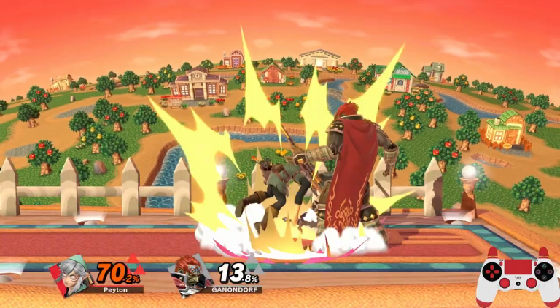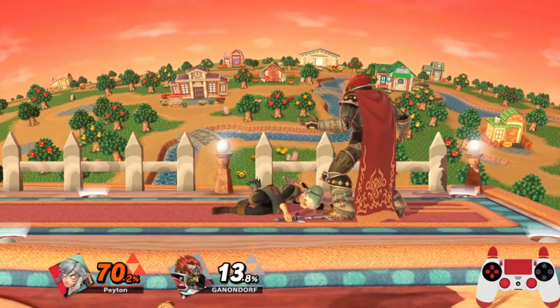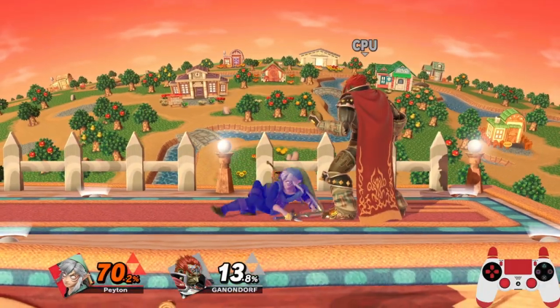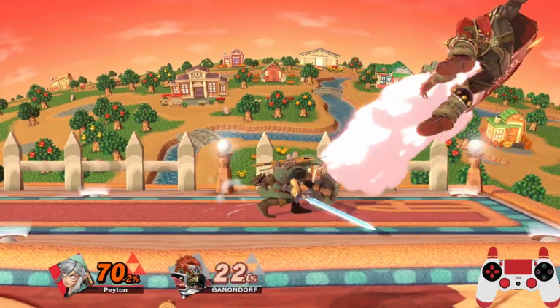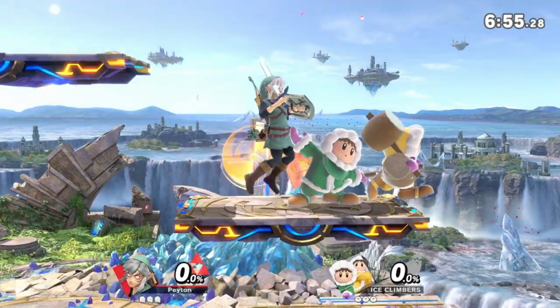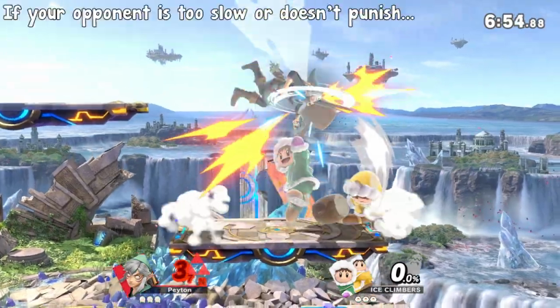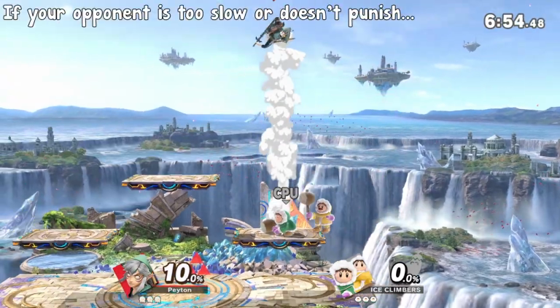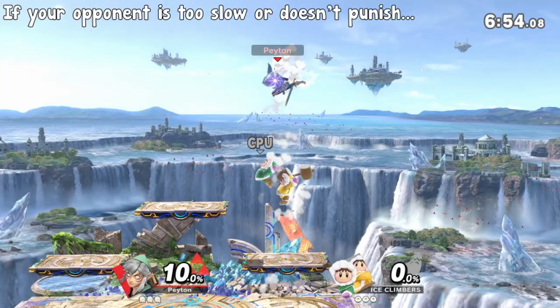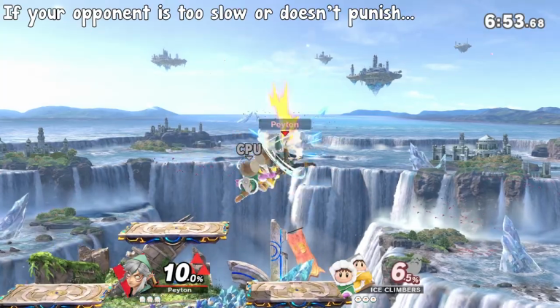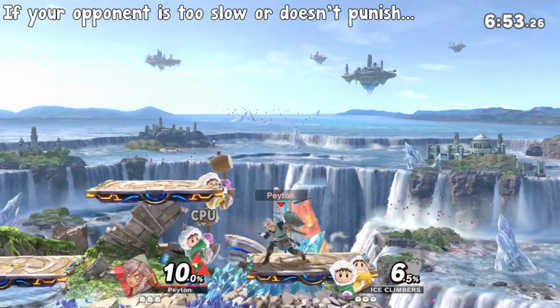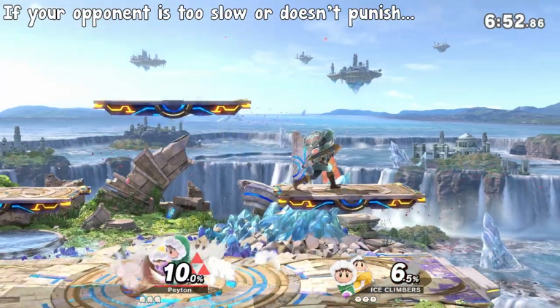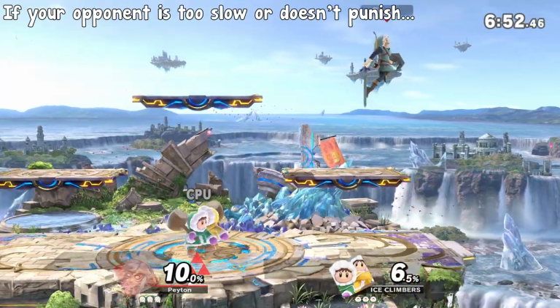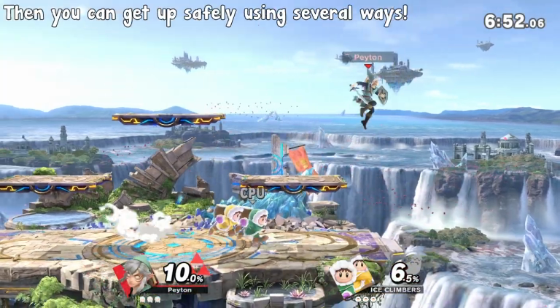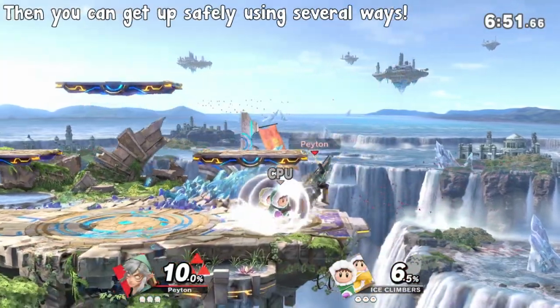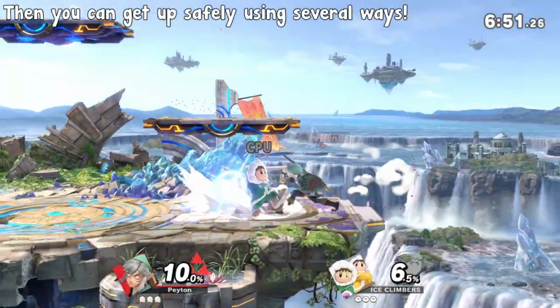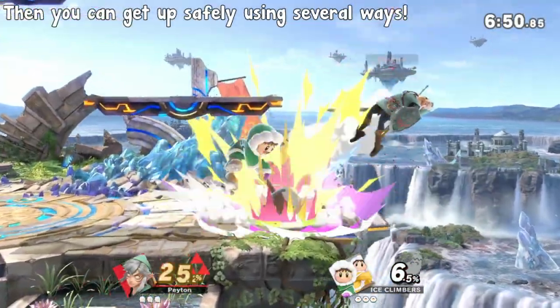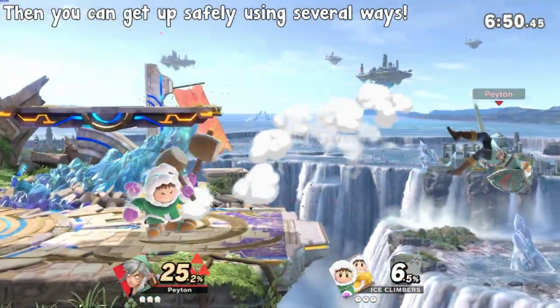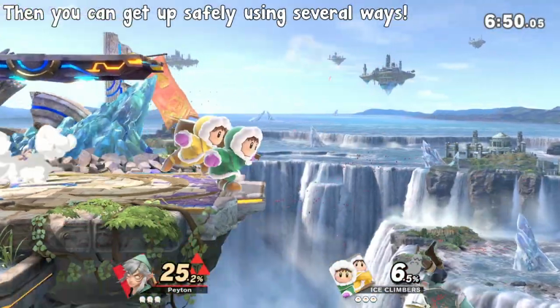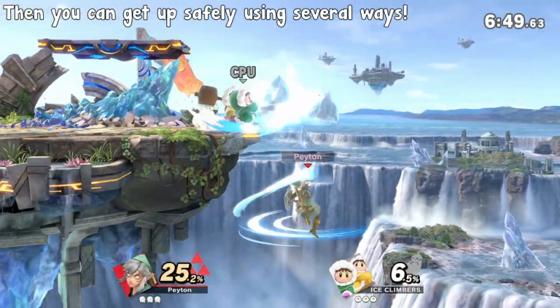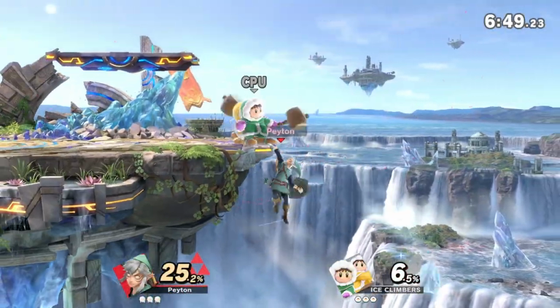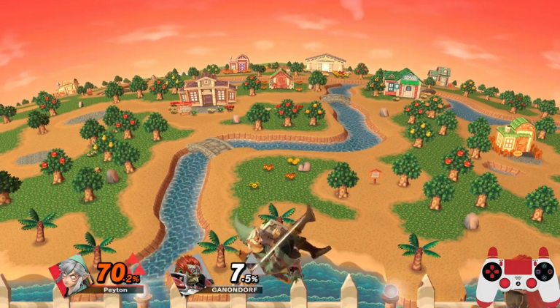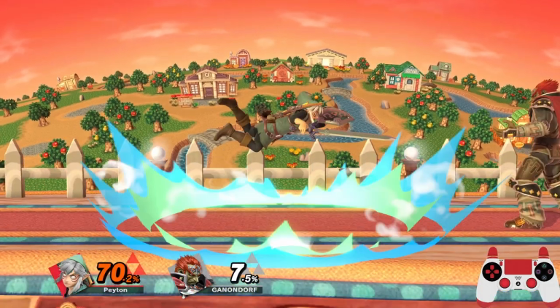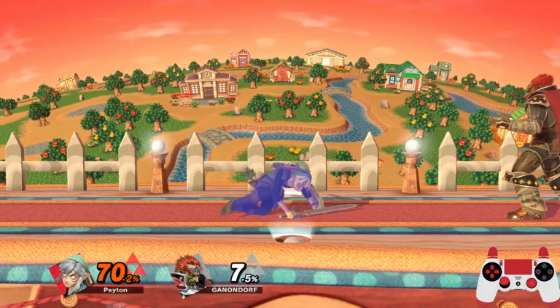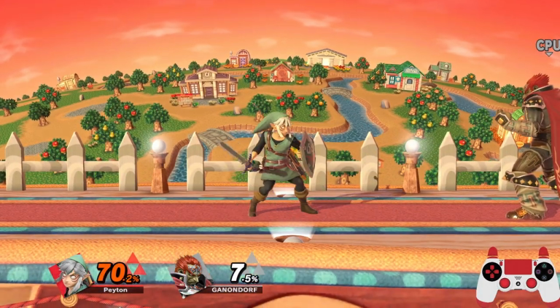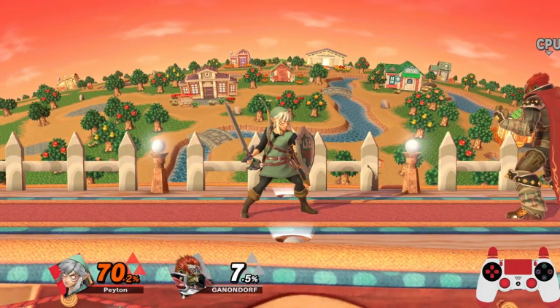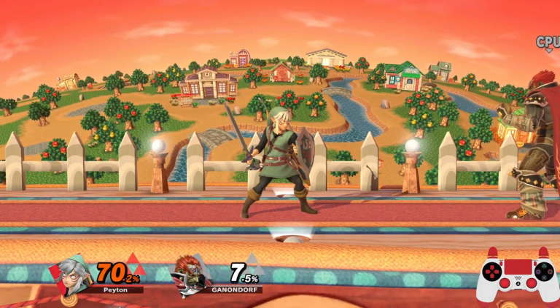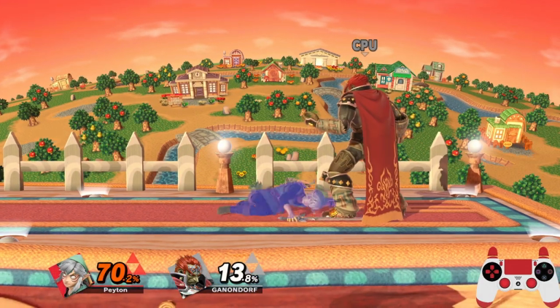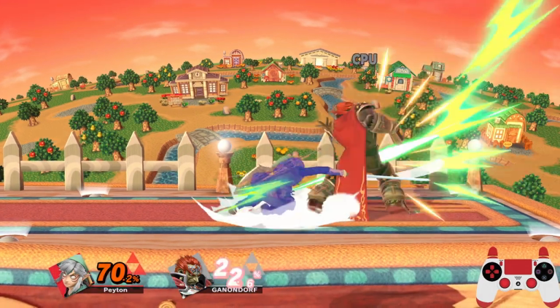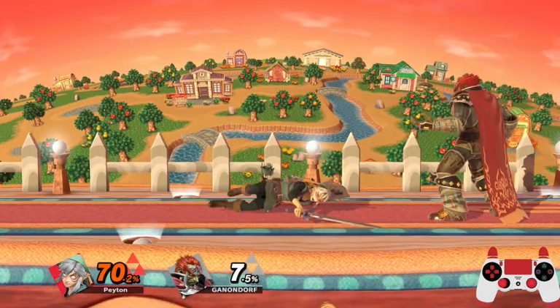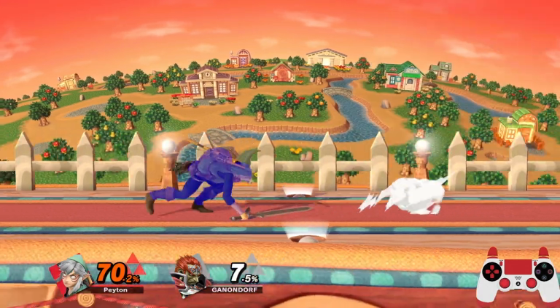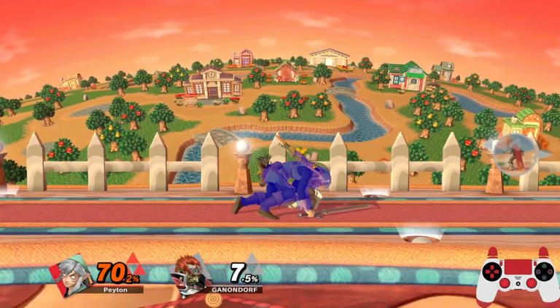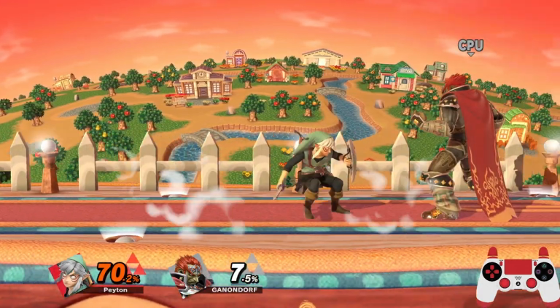It's not over if you mistech though. If your opponent is too slow or doesn't punish your mistech, you have several ways to get up as safely as possible. From a mistech state, you have normal getup, getup attack, and rolls in either direction.